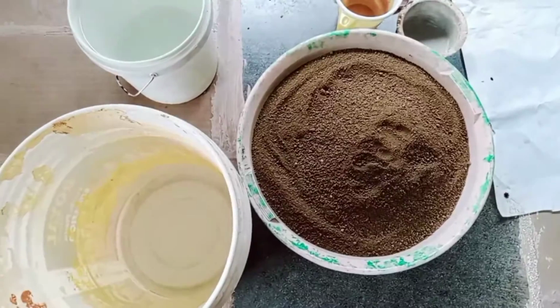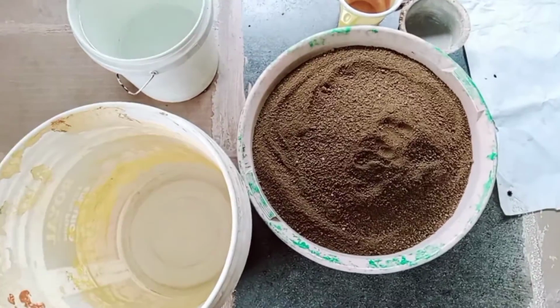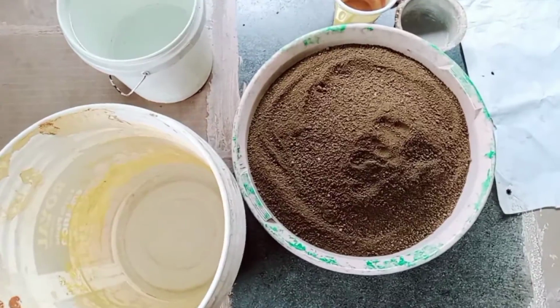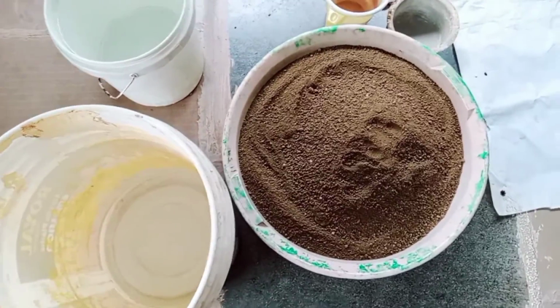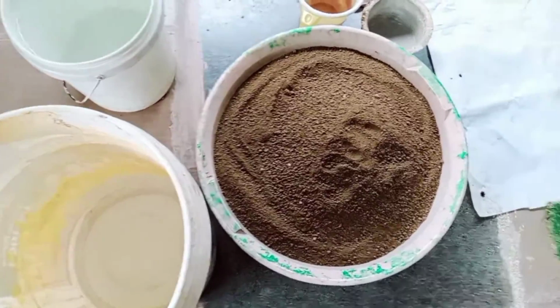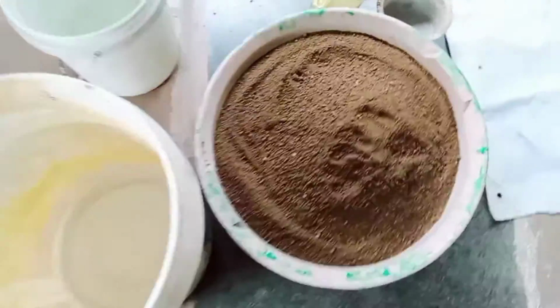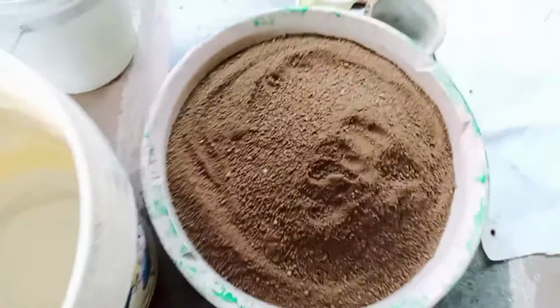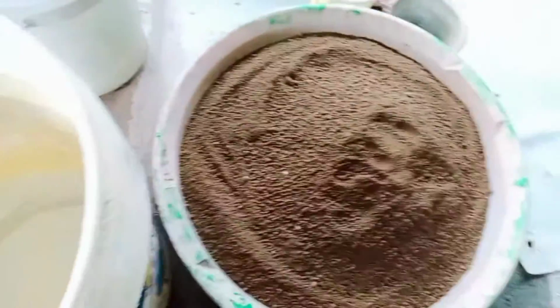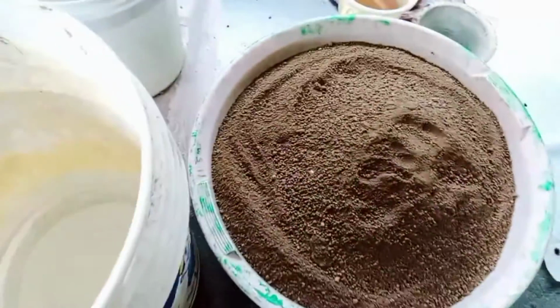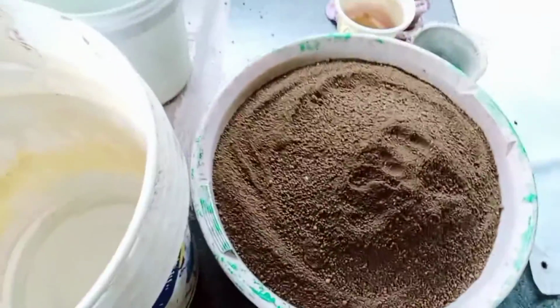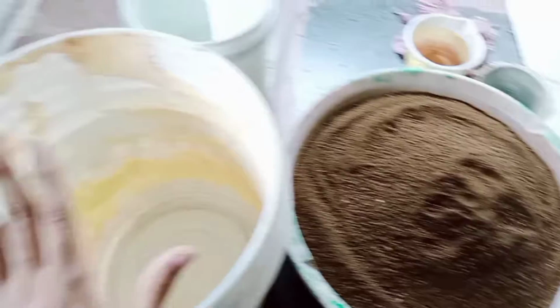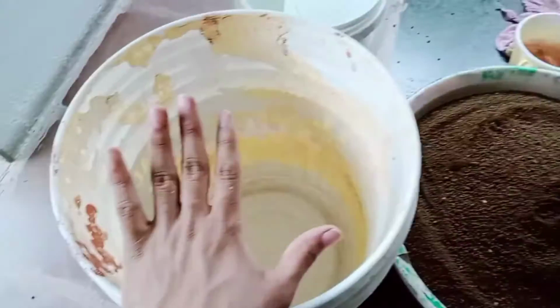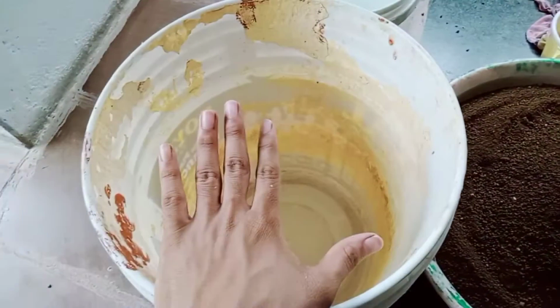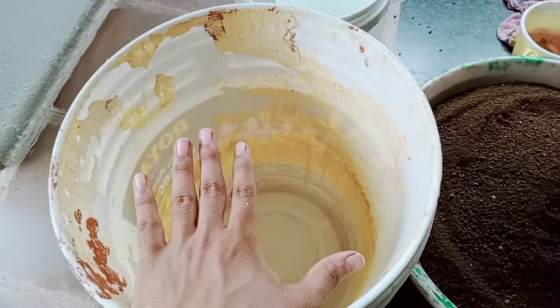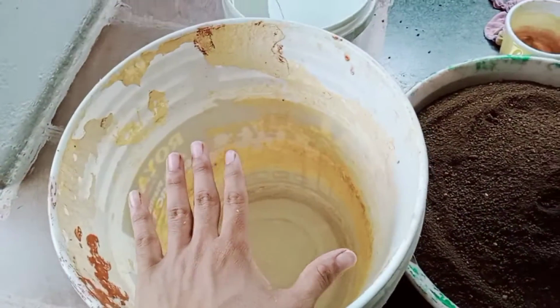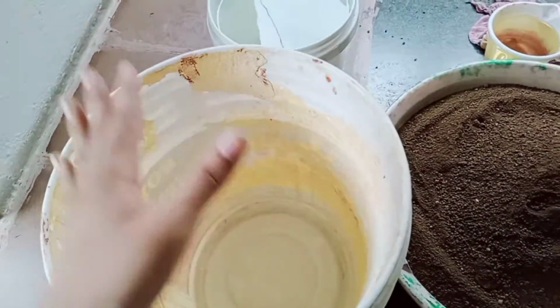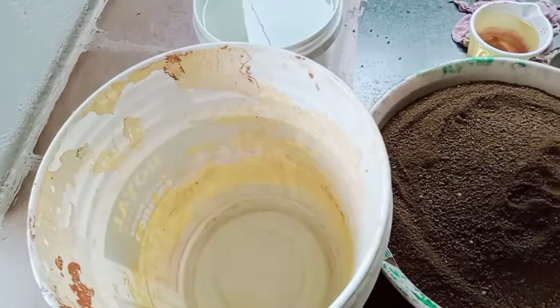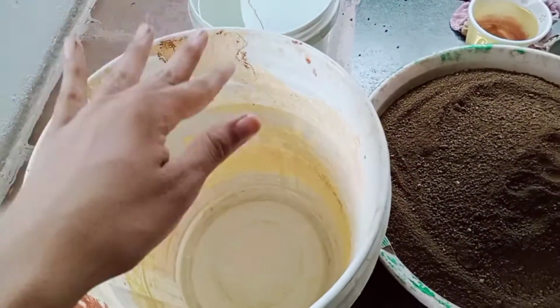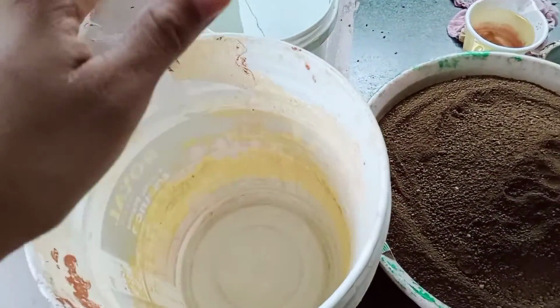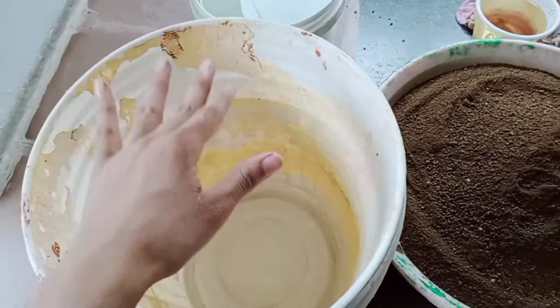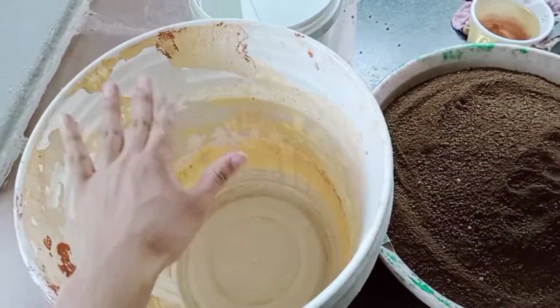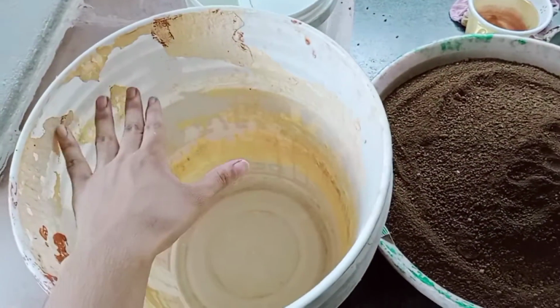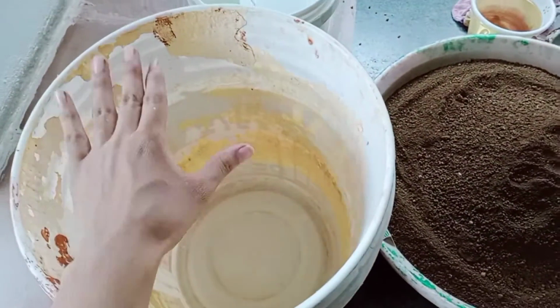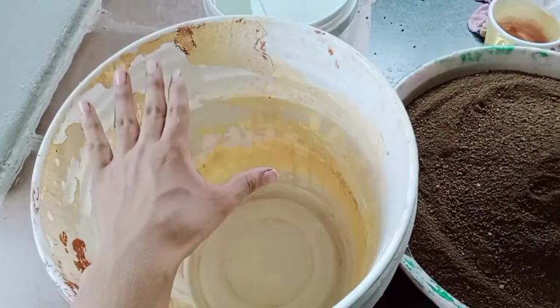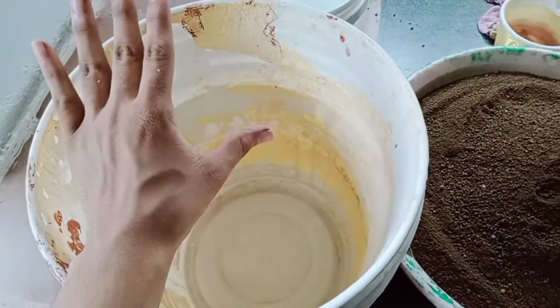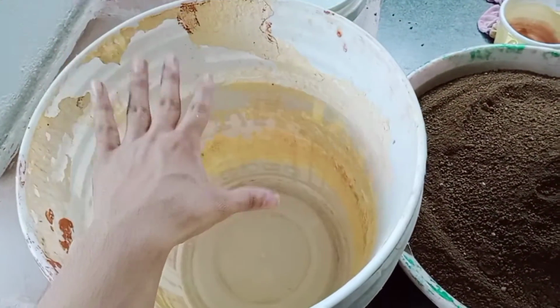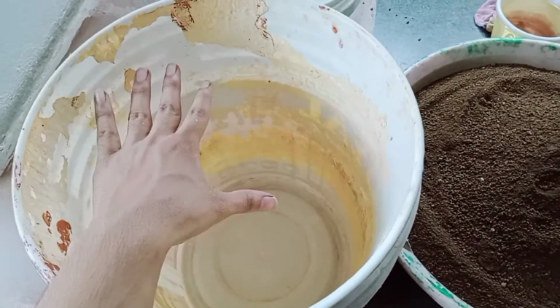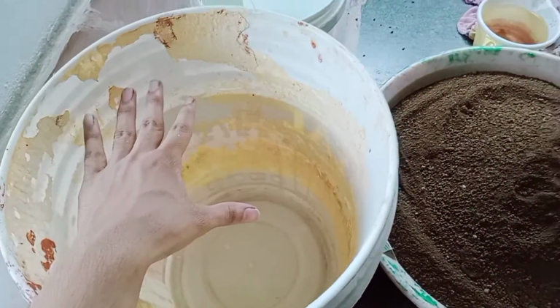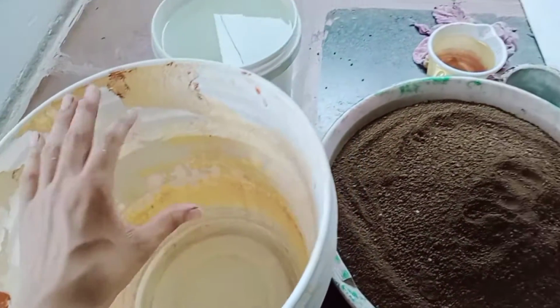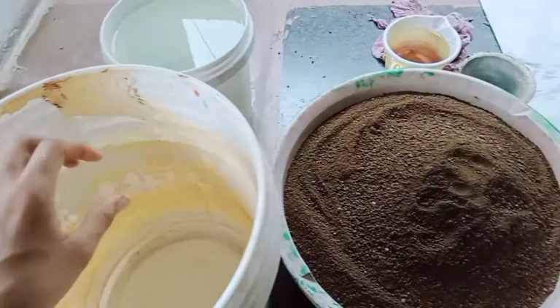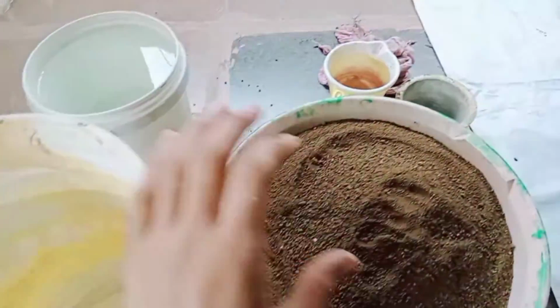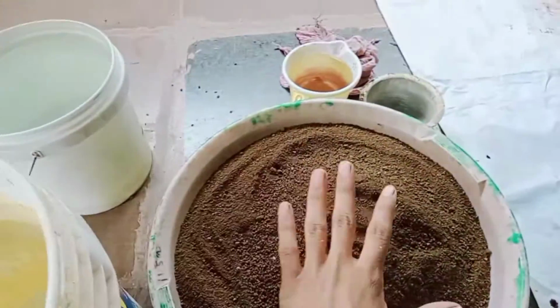There are two ways to prepare this clay. First, you put the clay into any container and then fill that container well with water.